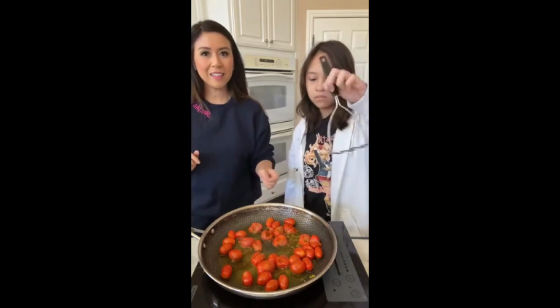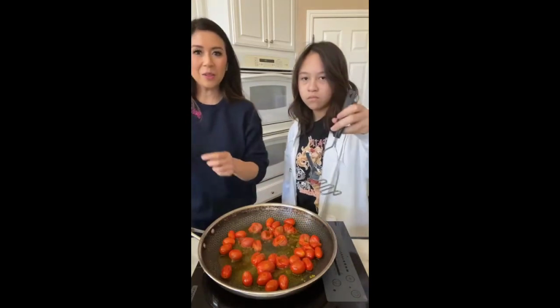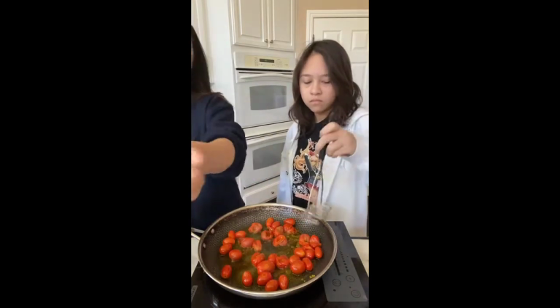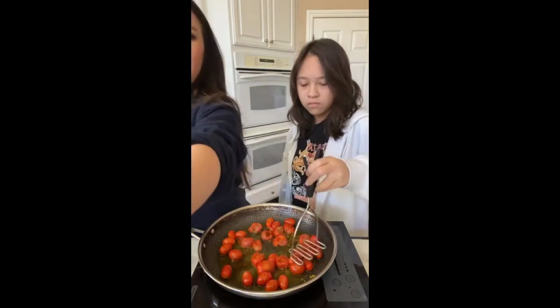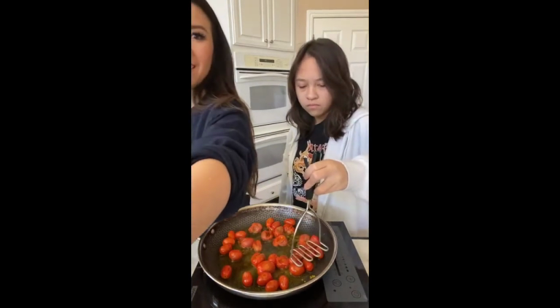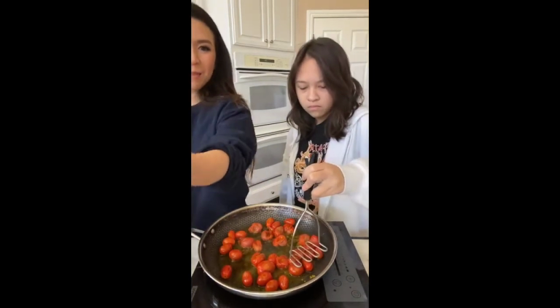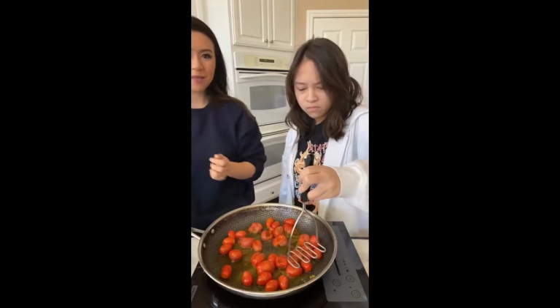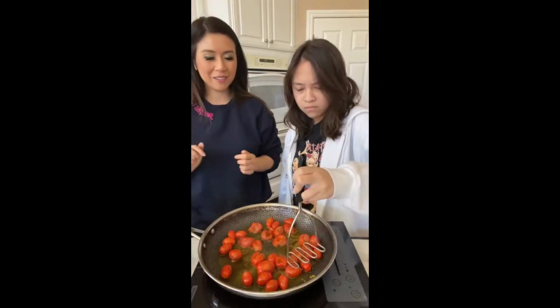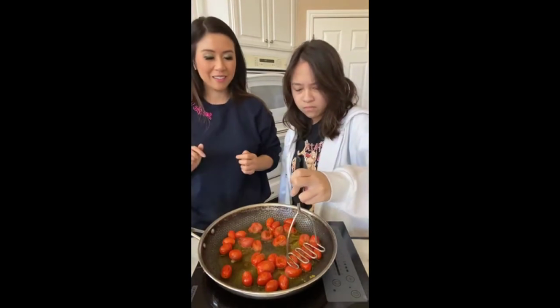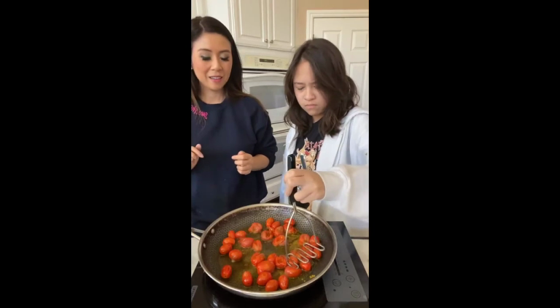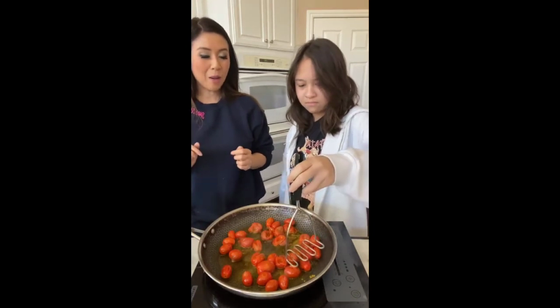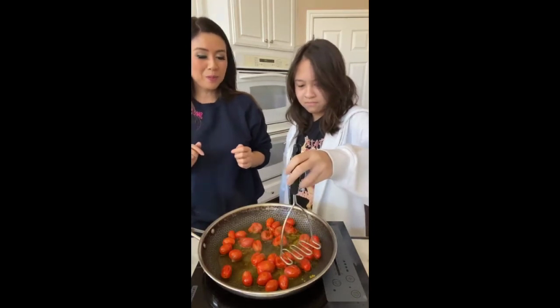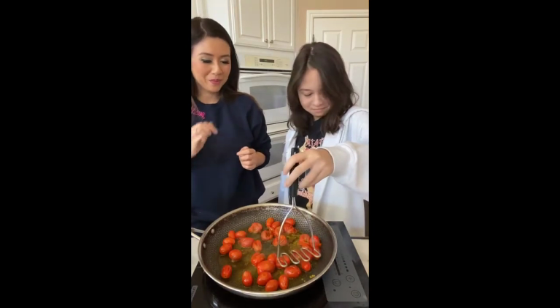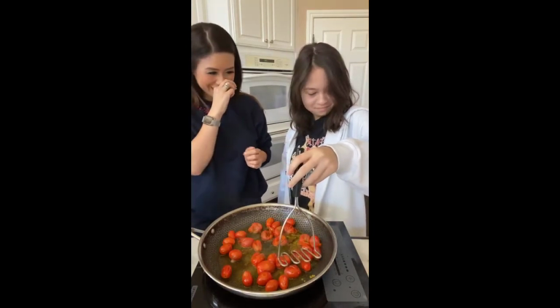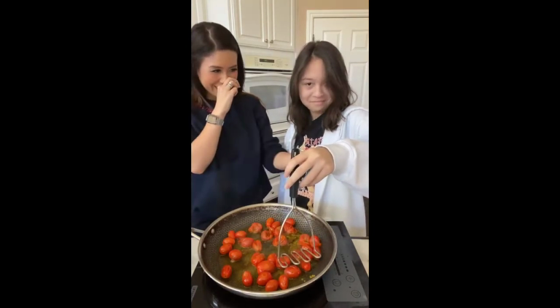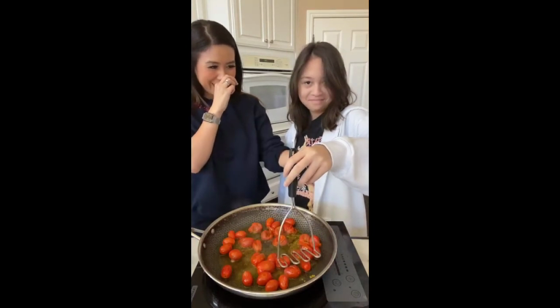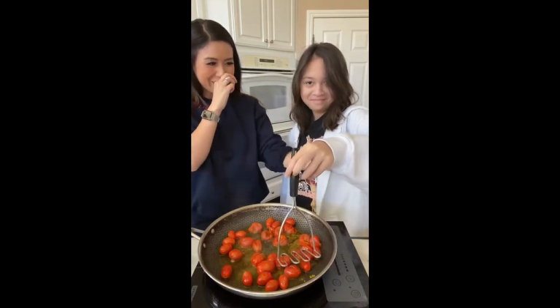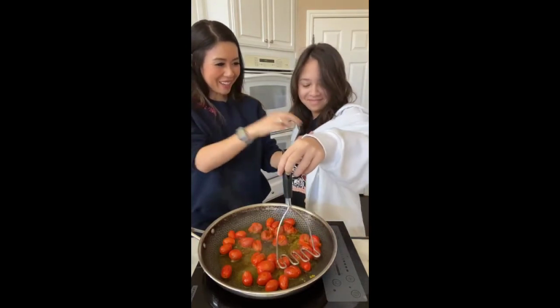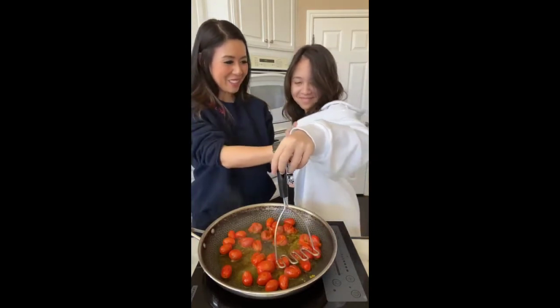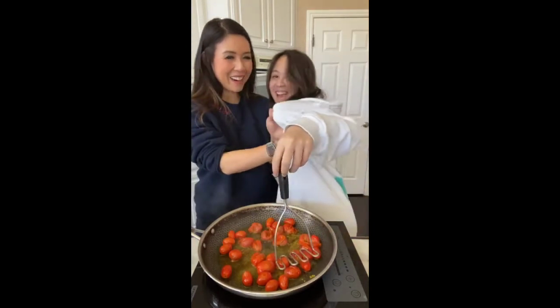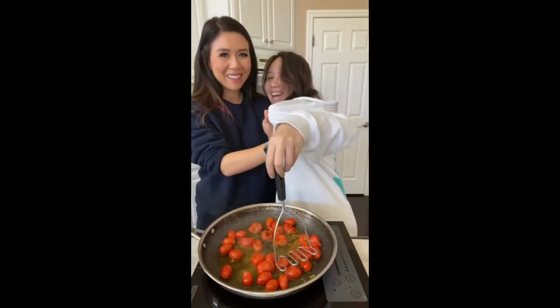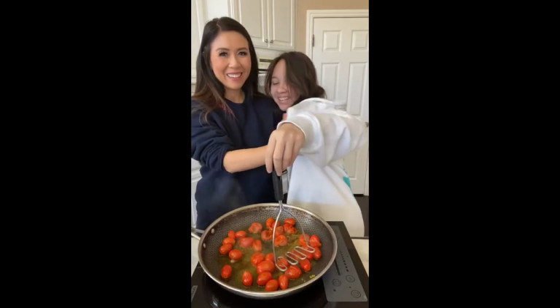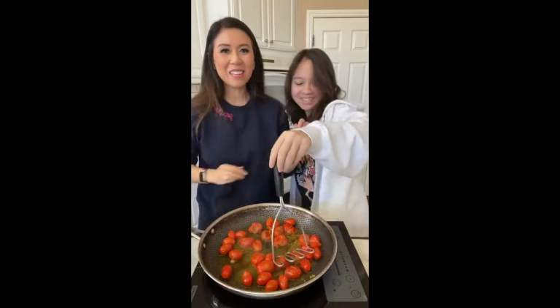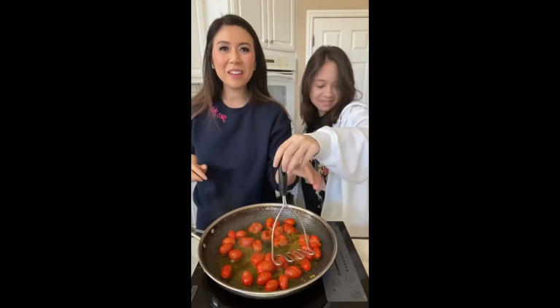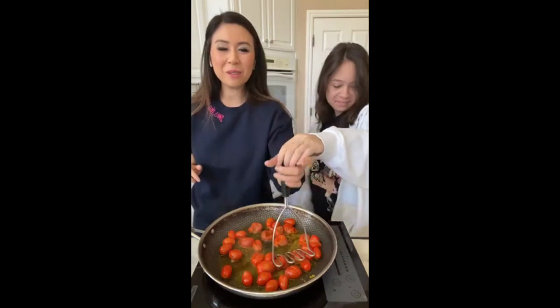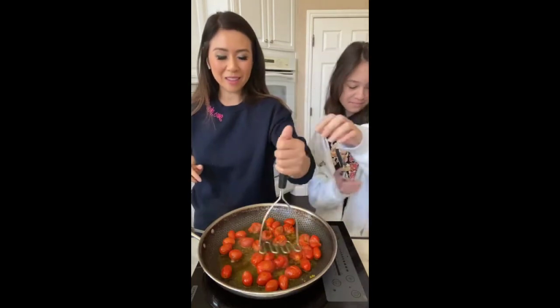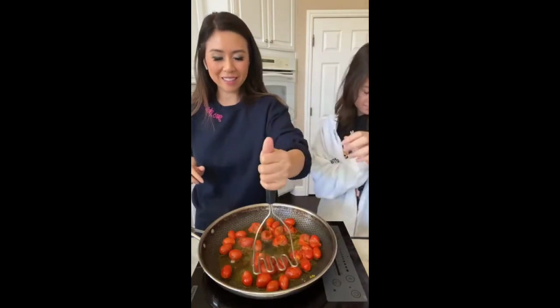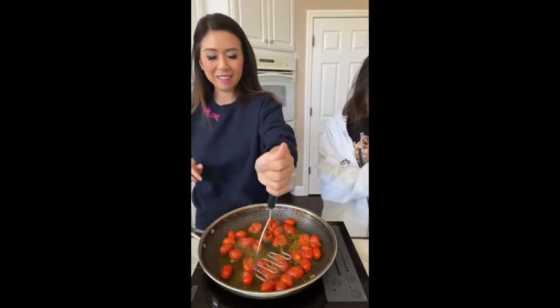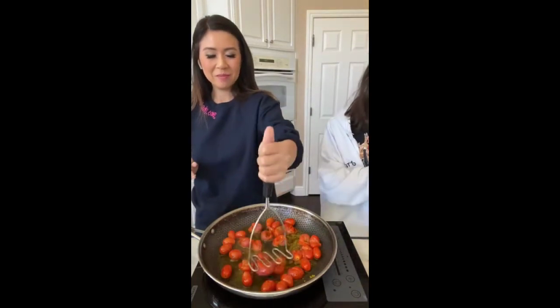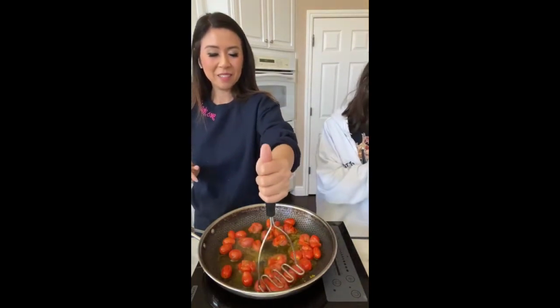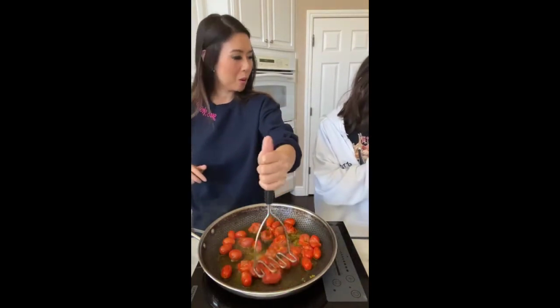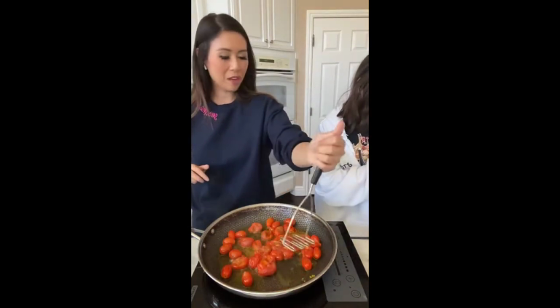Thank you whoever suggested that — I should put that in my video. Guys, wear an apron when you make this, okay.